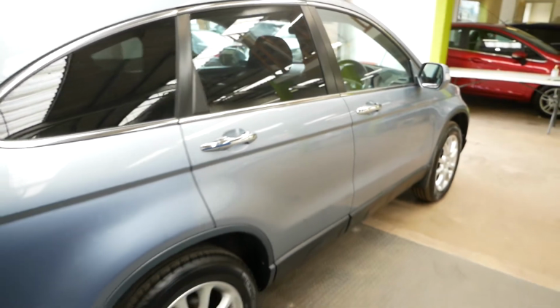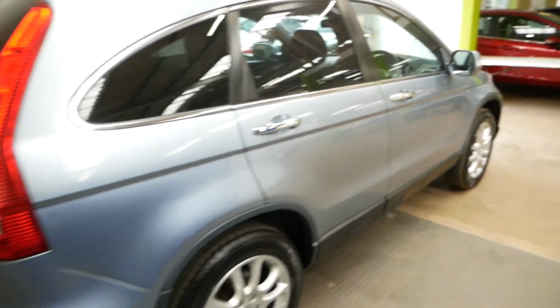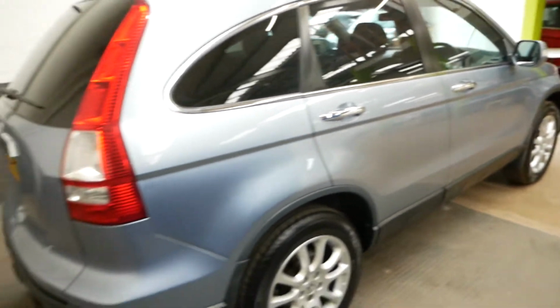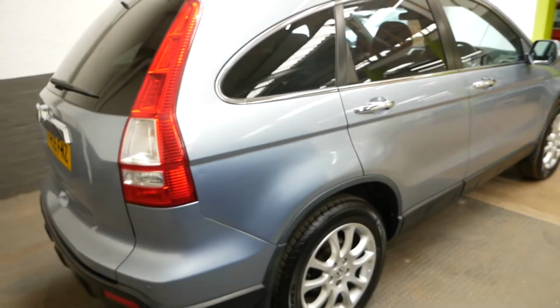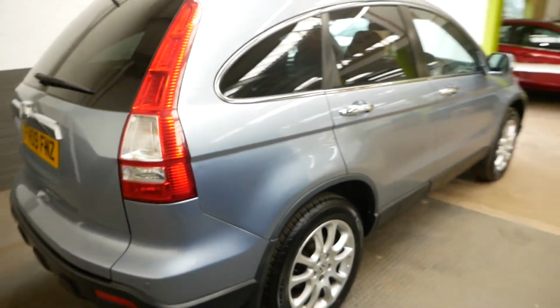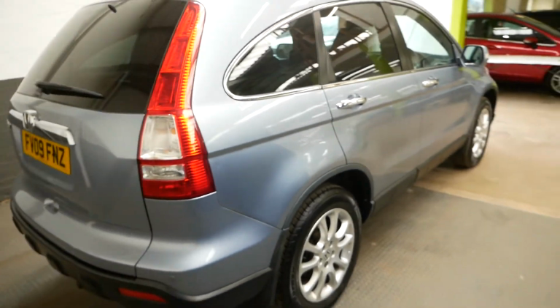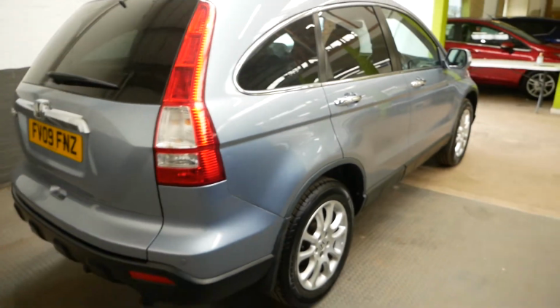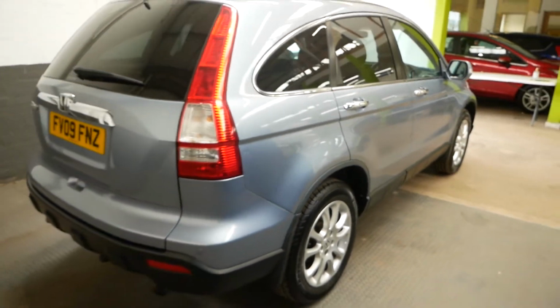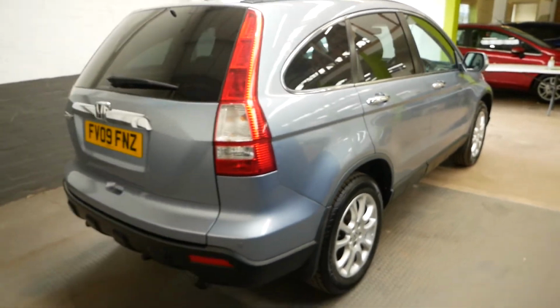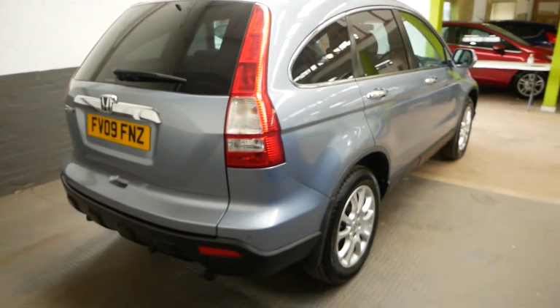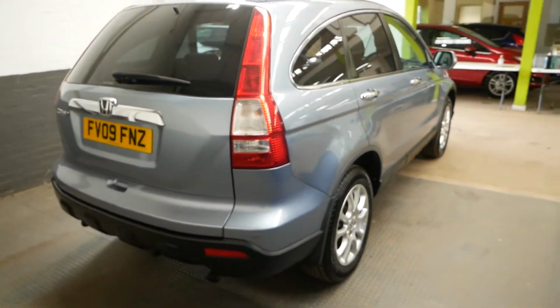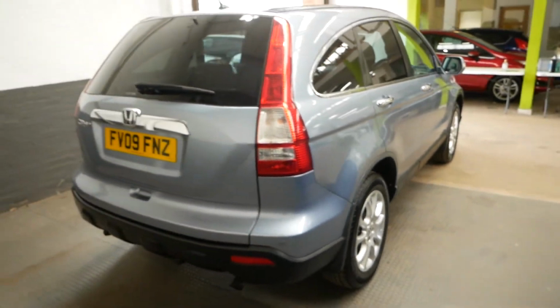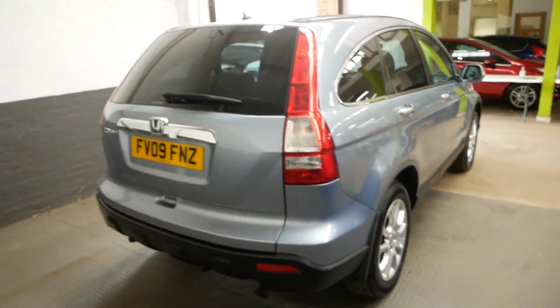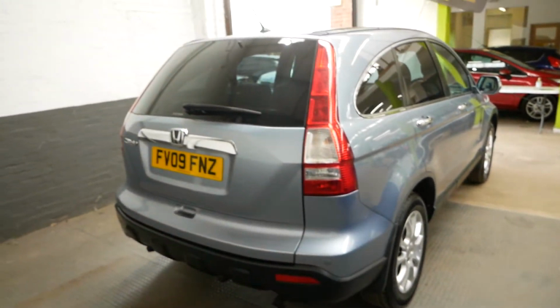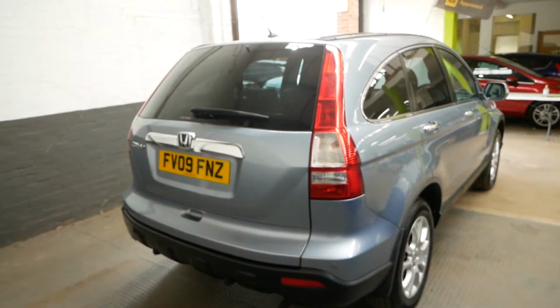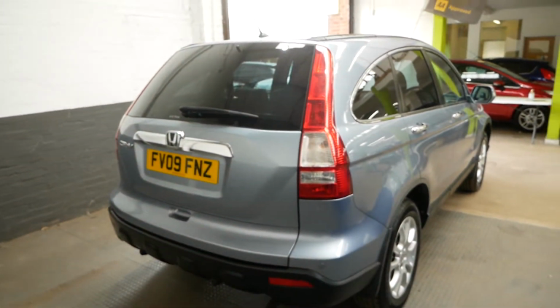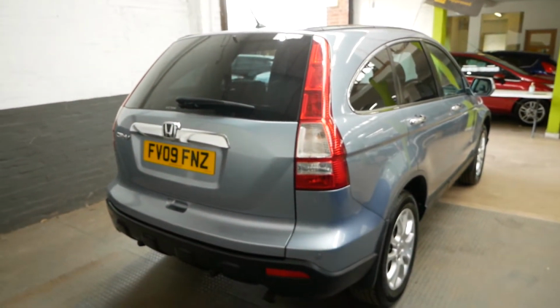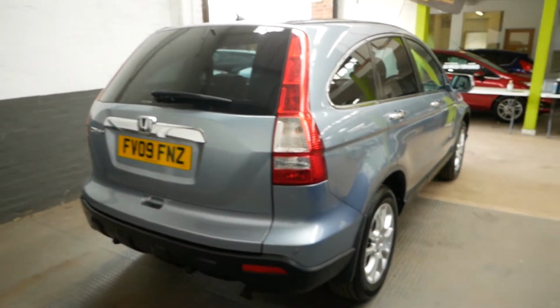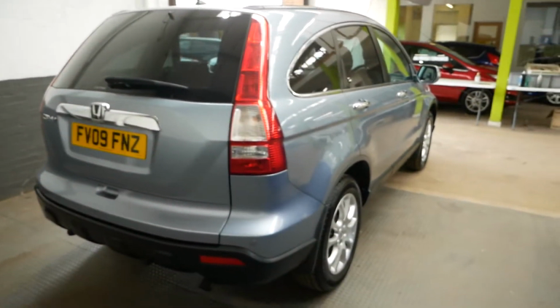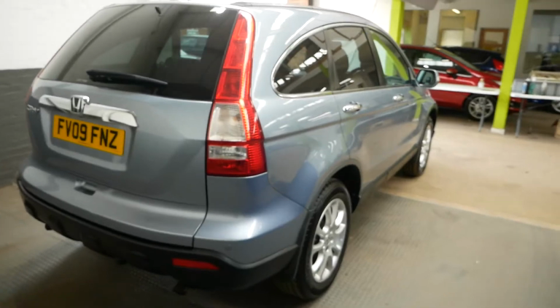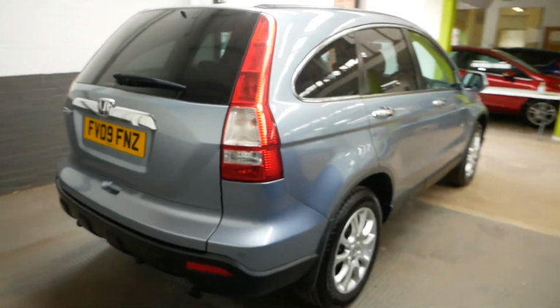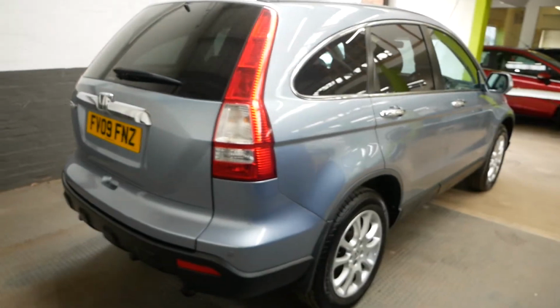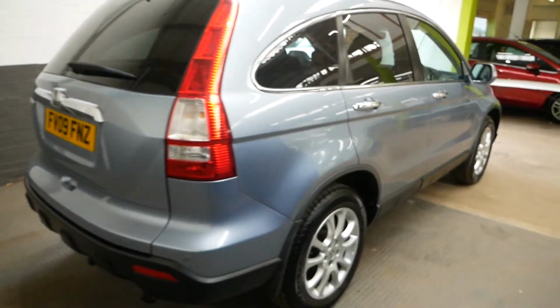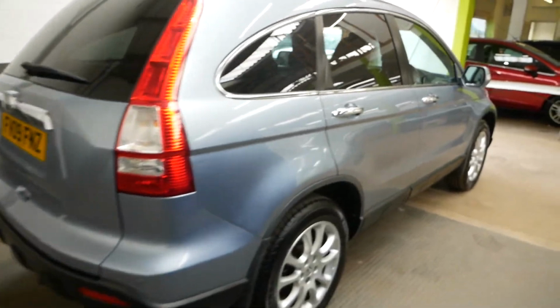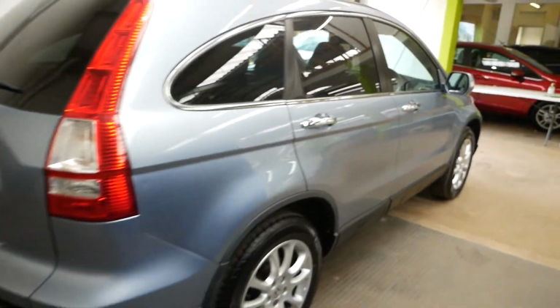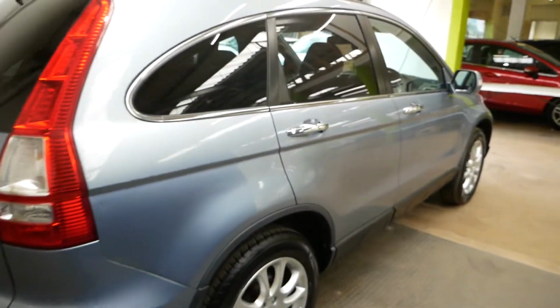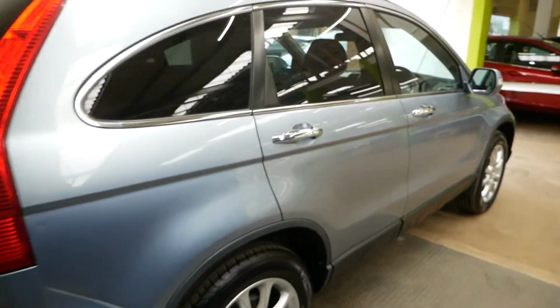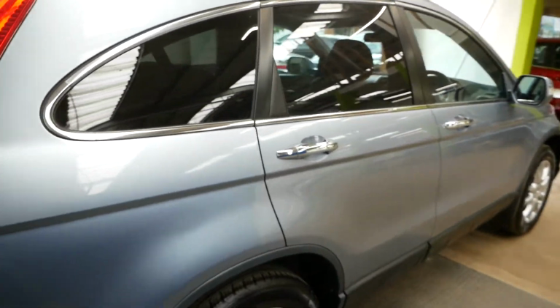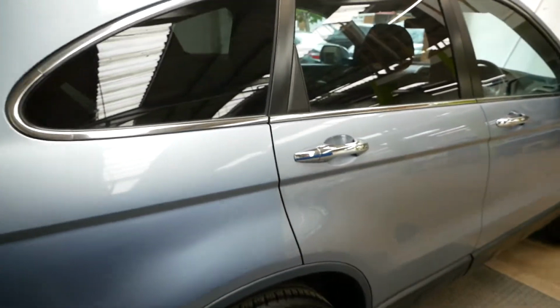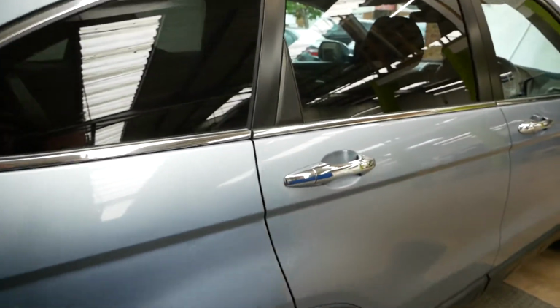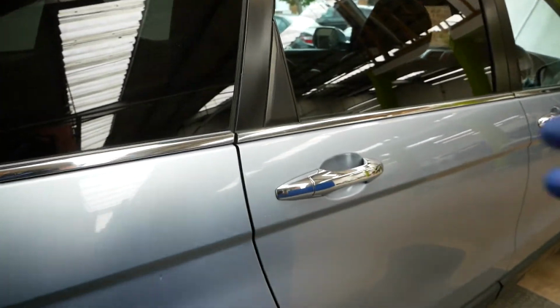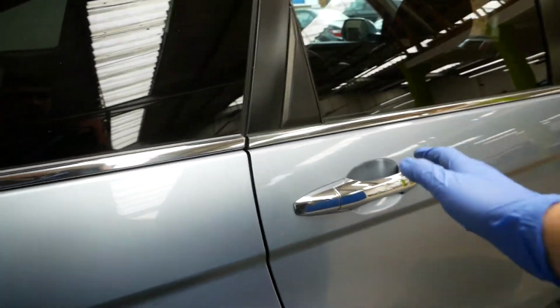It is a one owner car, which is great for a 2009 — one owner for its whole life. It also has a full service history with it.